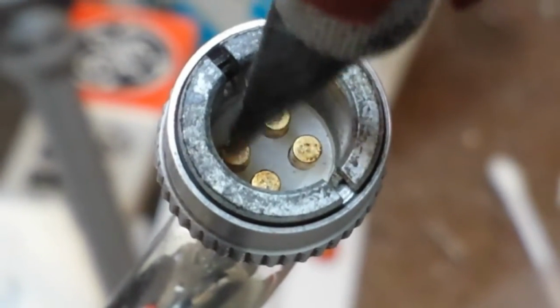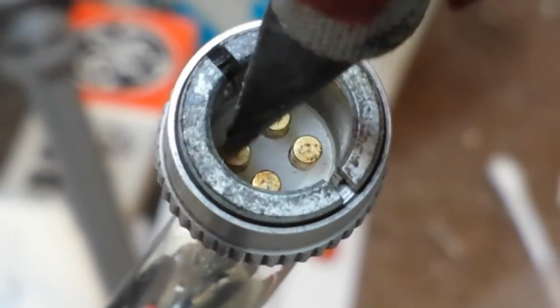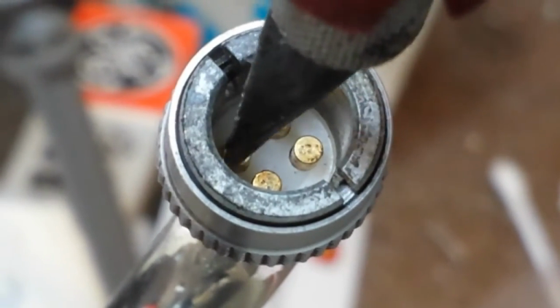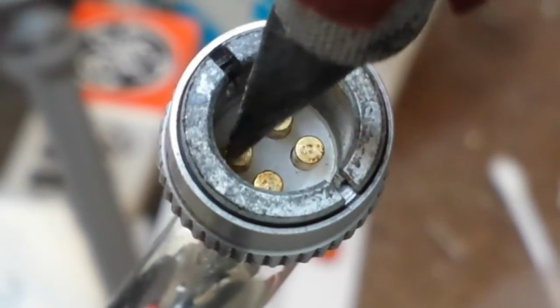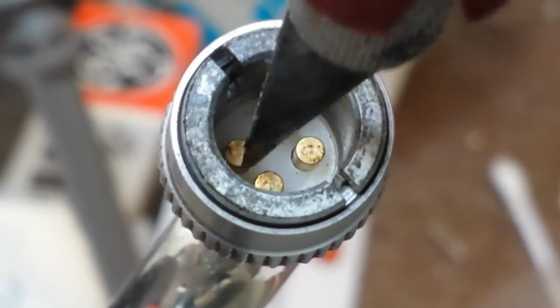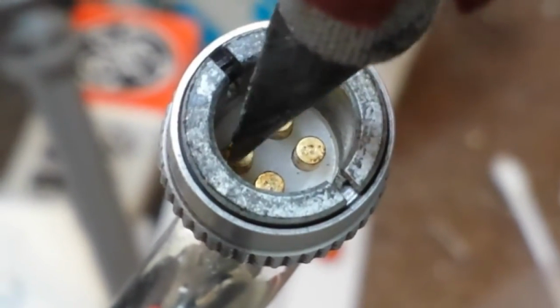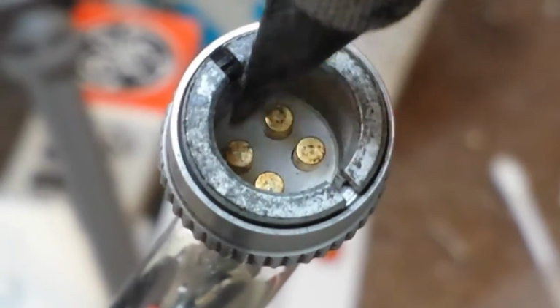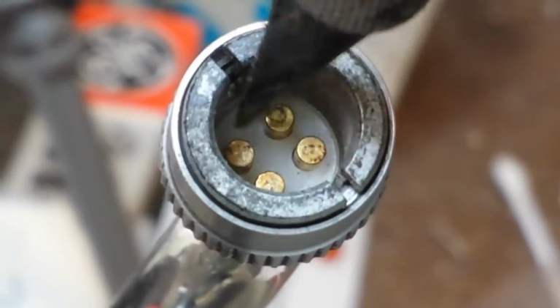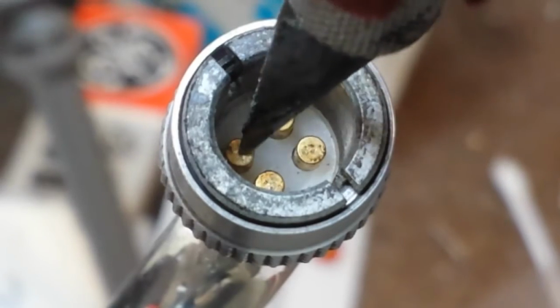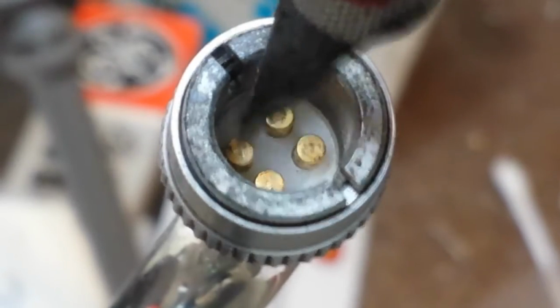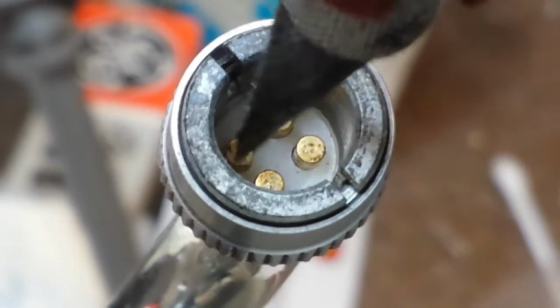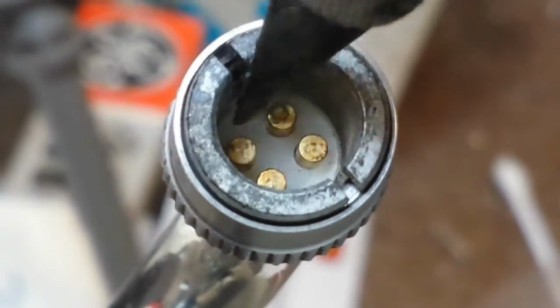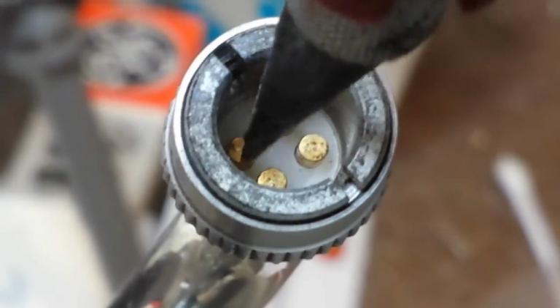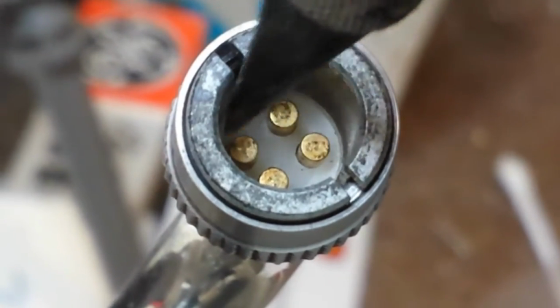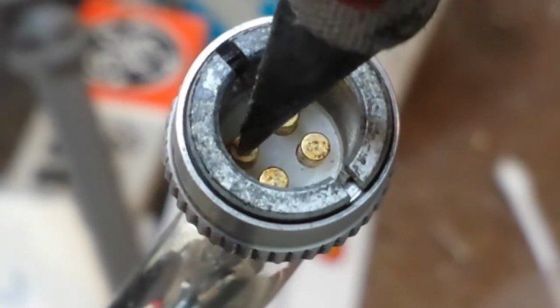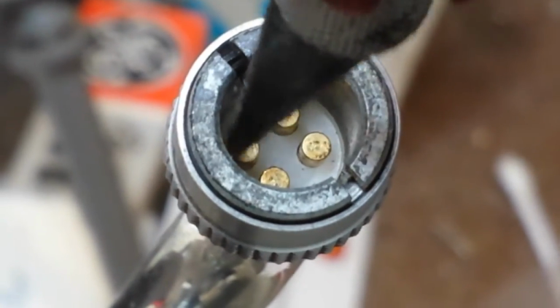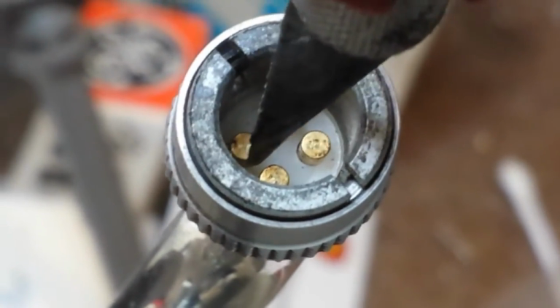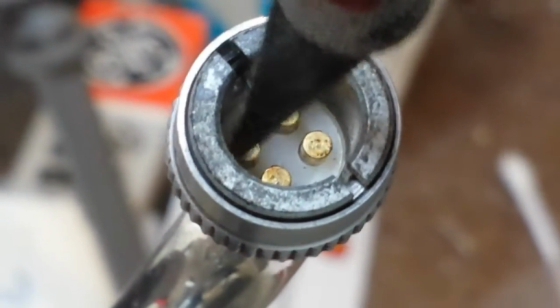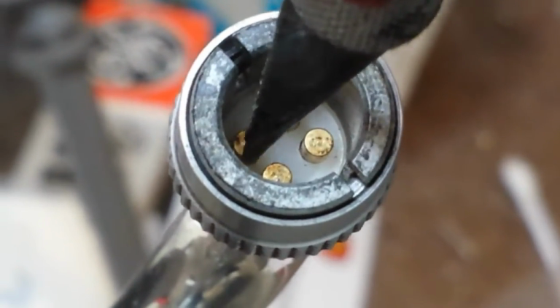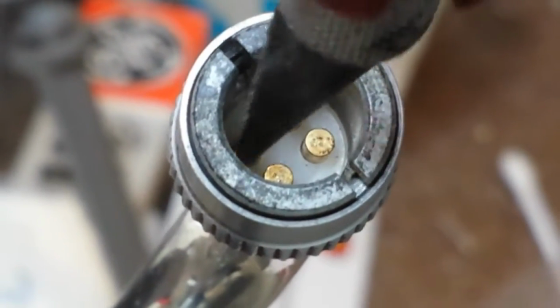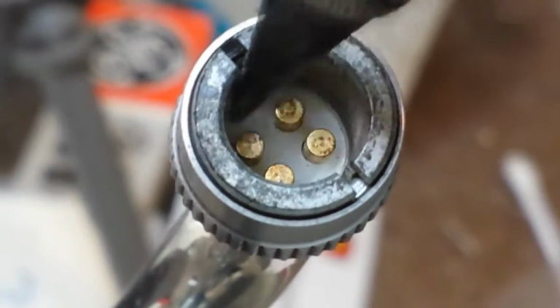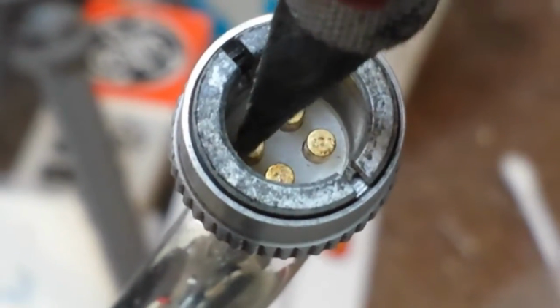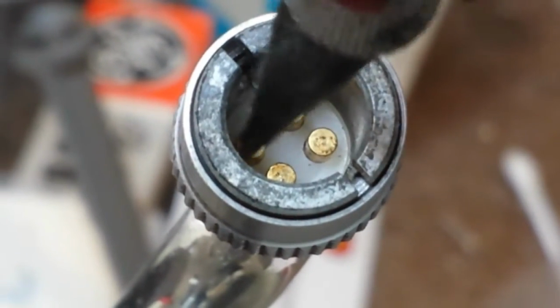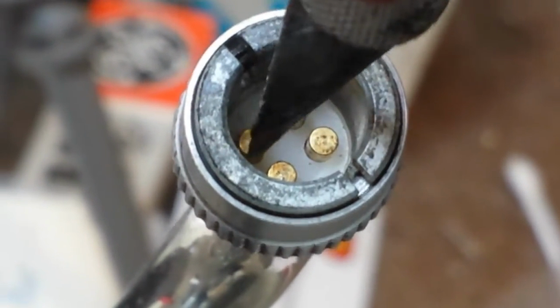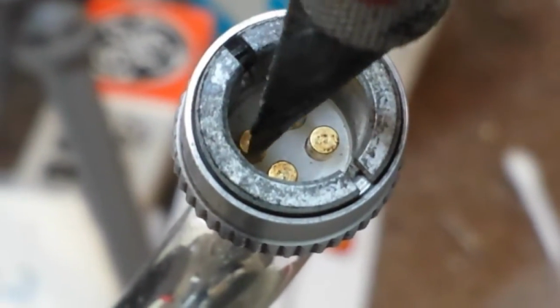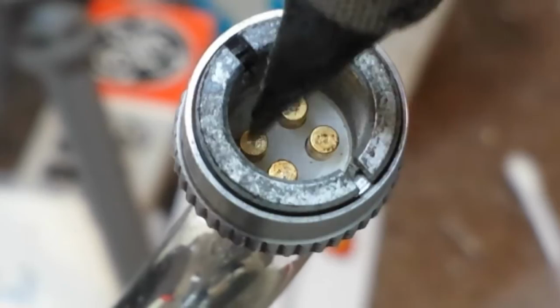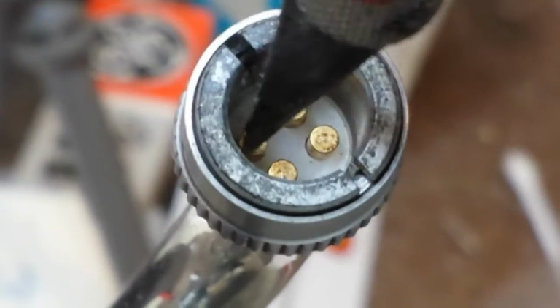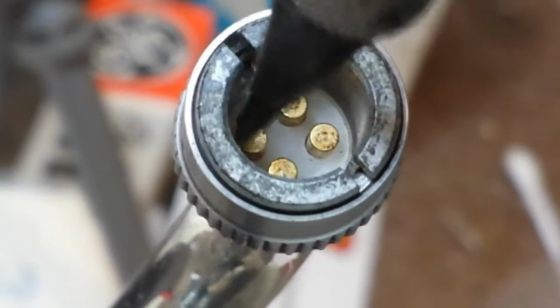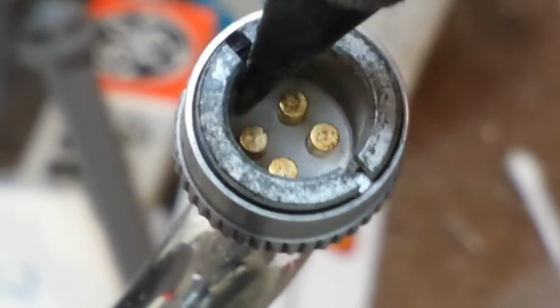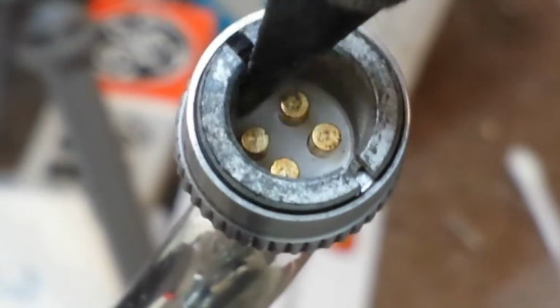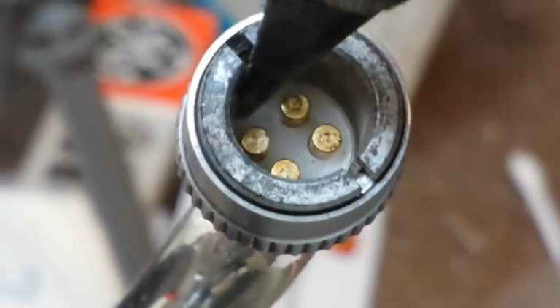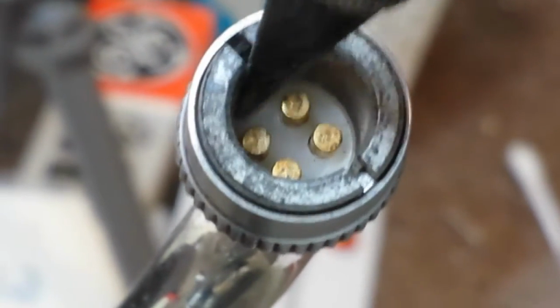You can see I'm taking all the gunkies and the carbon and the corrosive stuff off. It's just going to take you a lot of time.